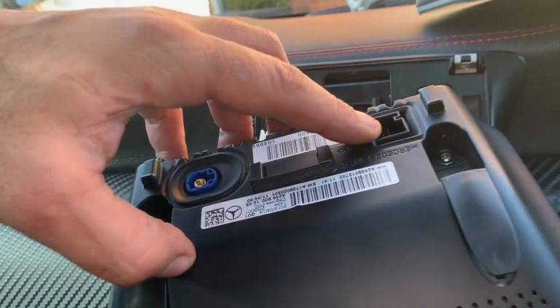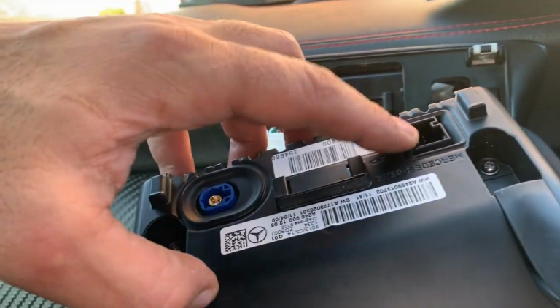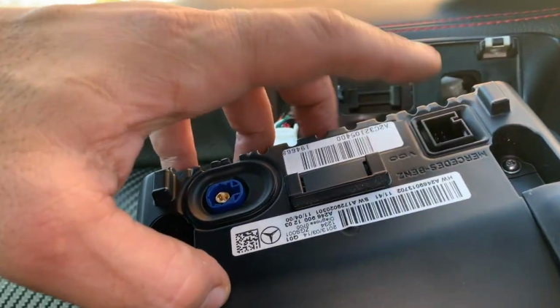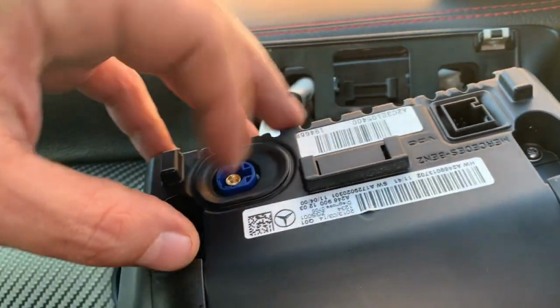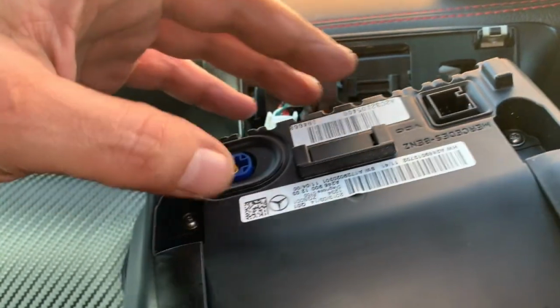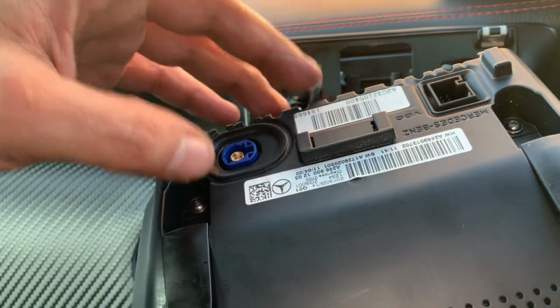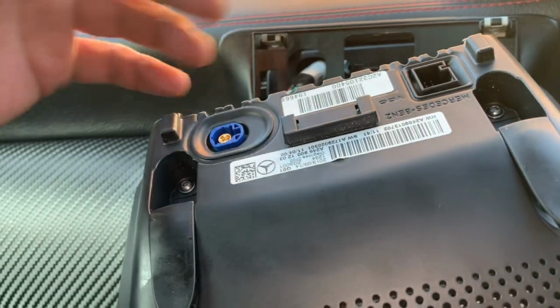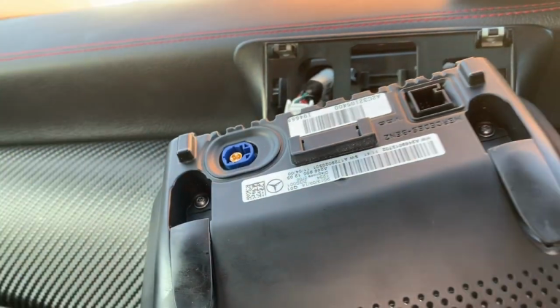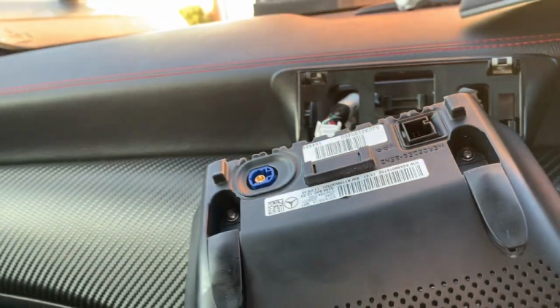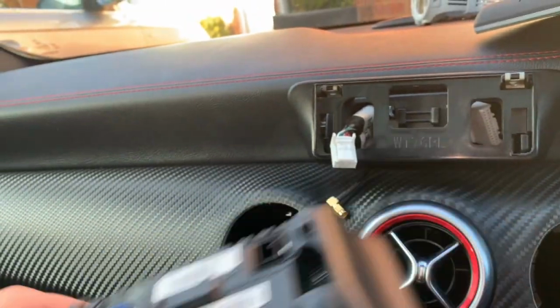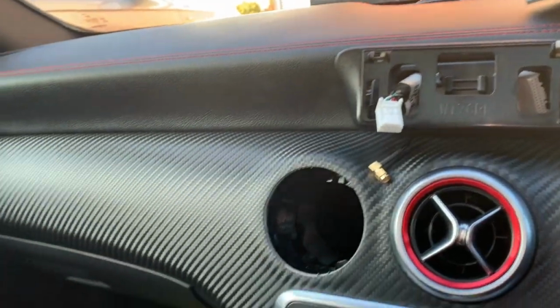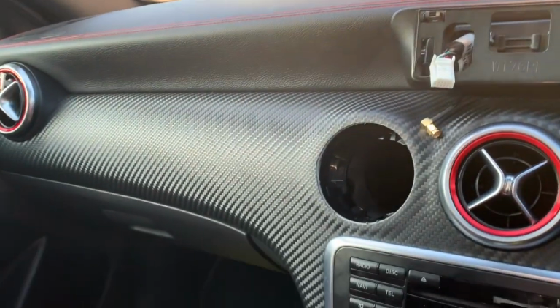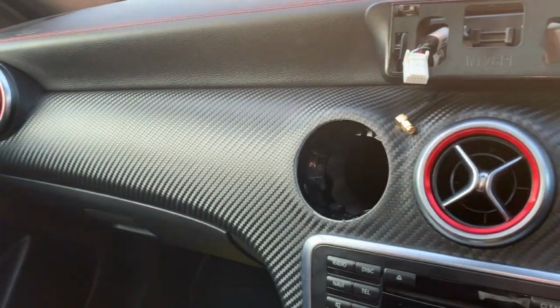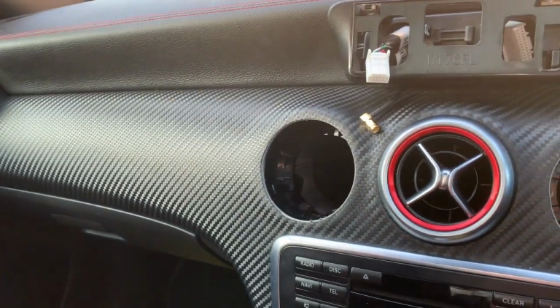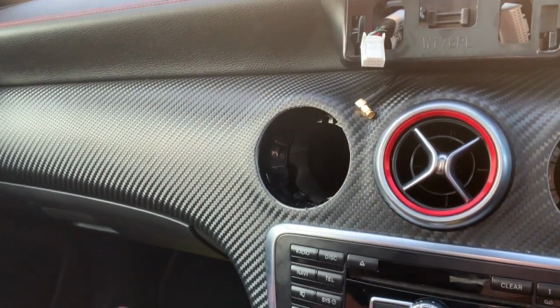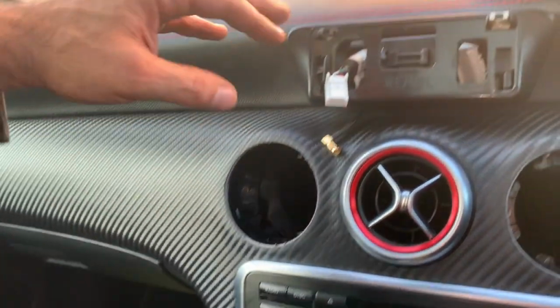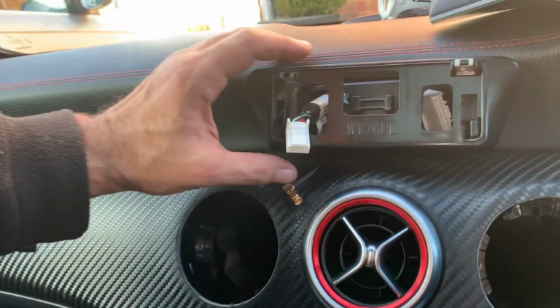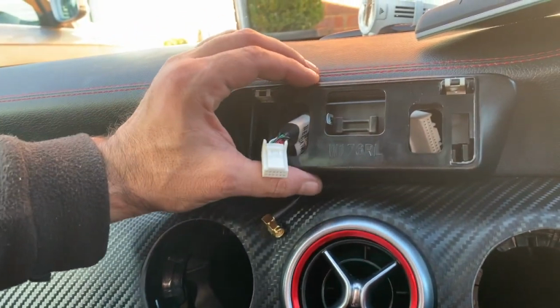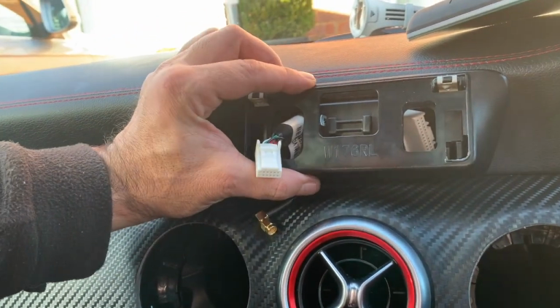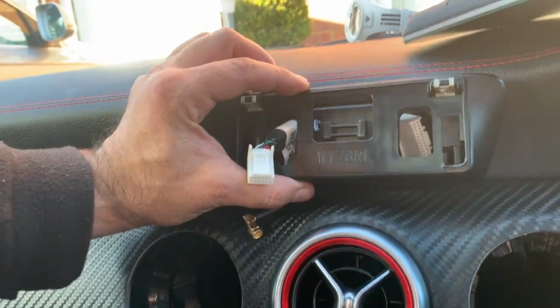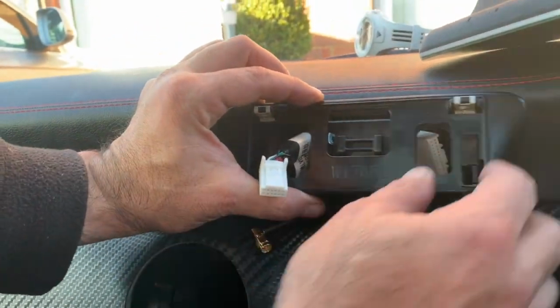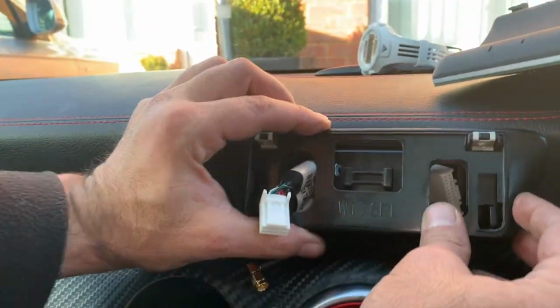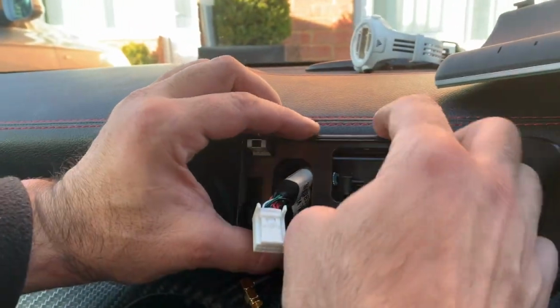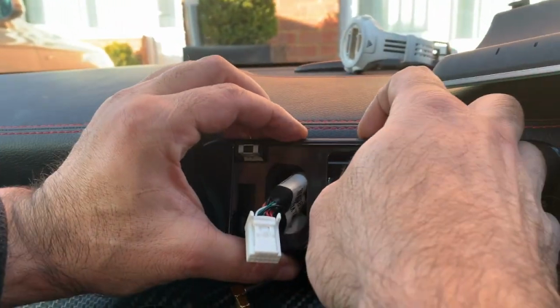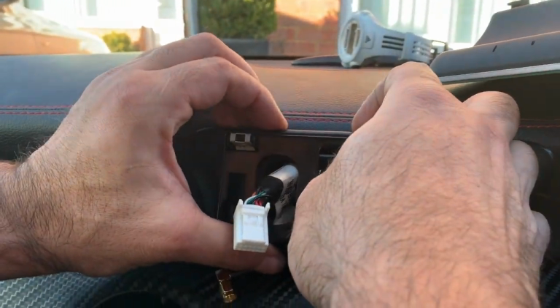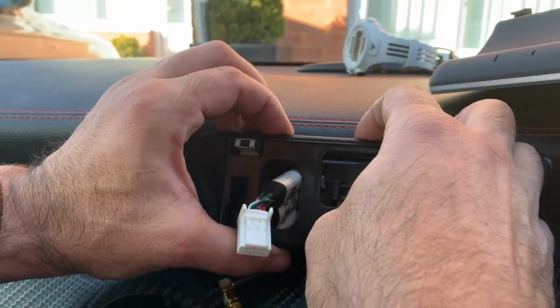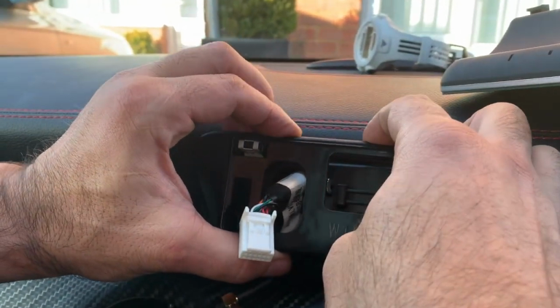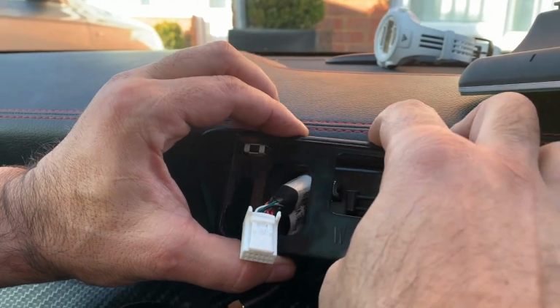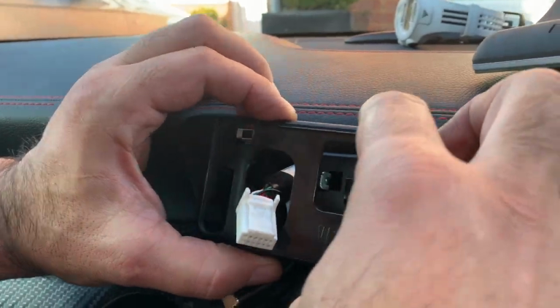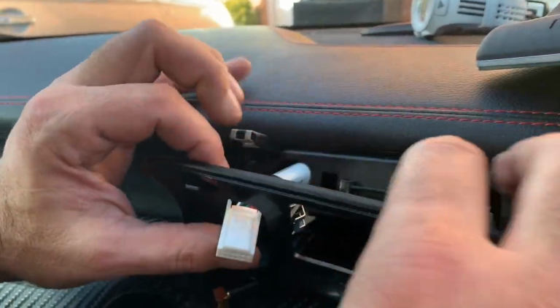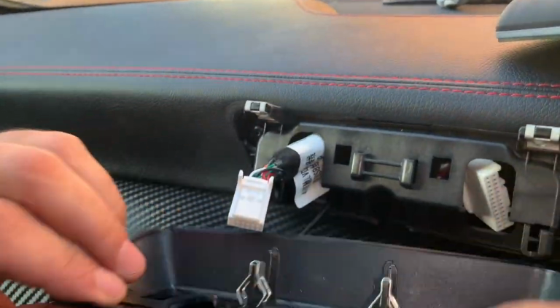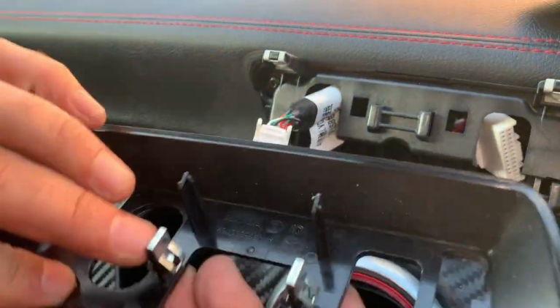So once you take them out, pretty much it's all done. Then to access the wires, you can see there's a front plate with two clips on it.